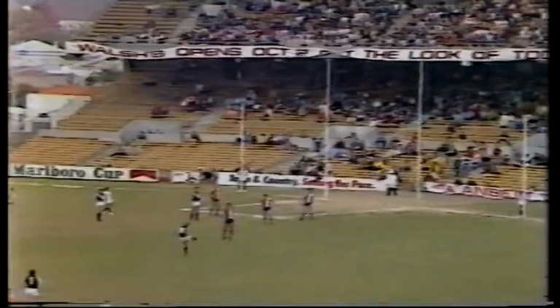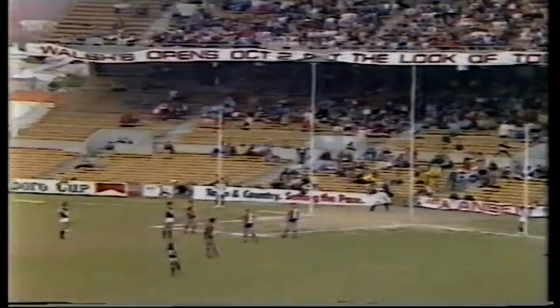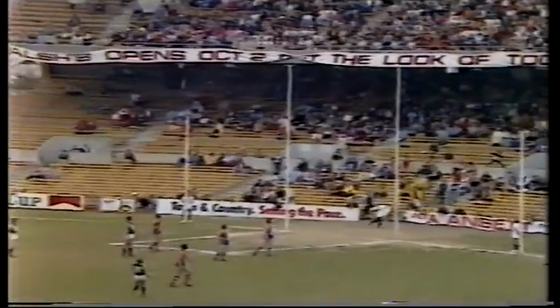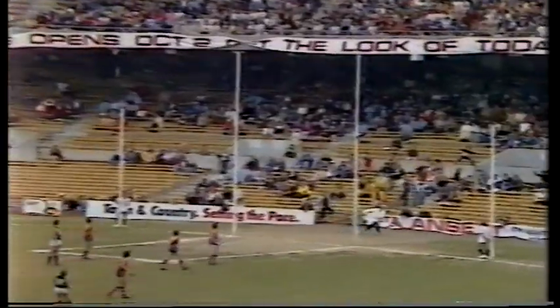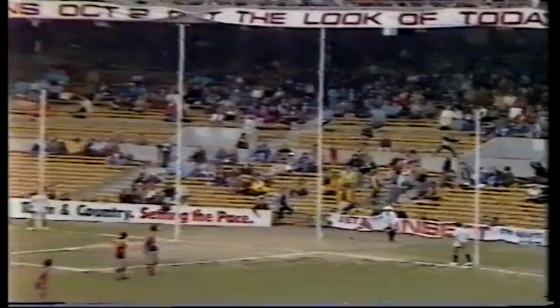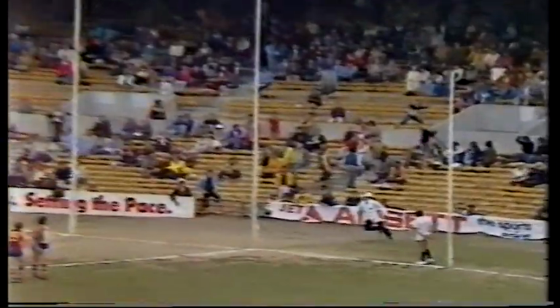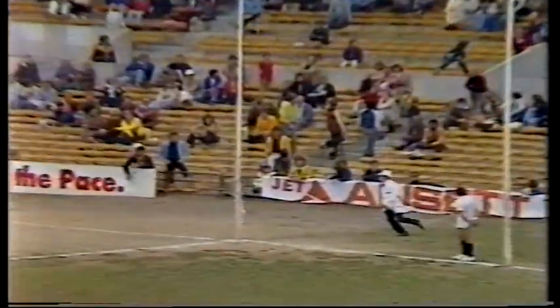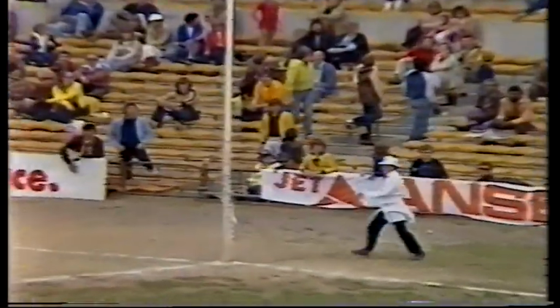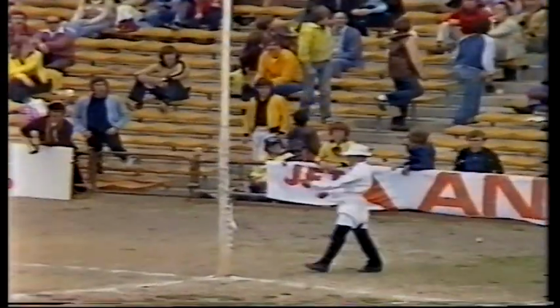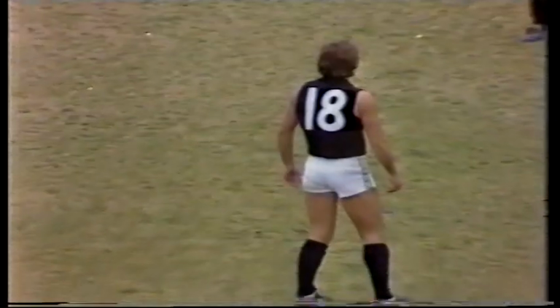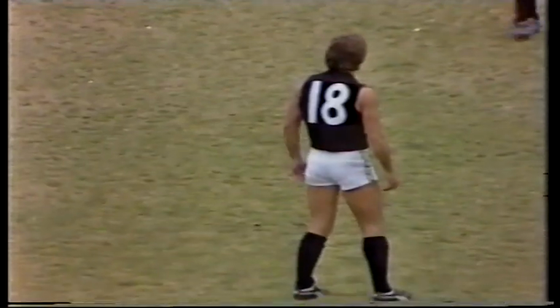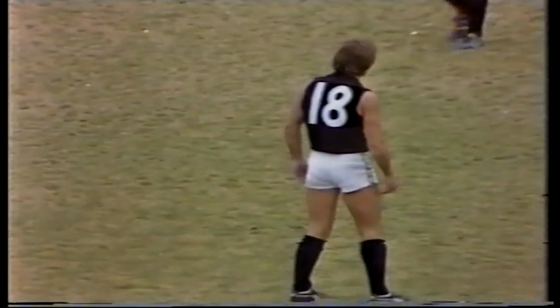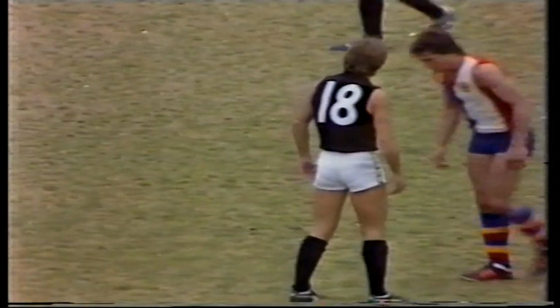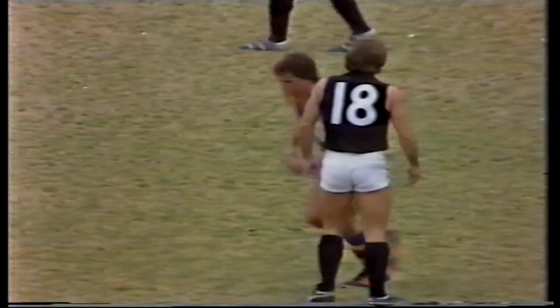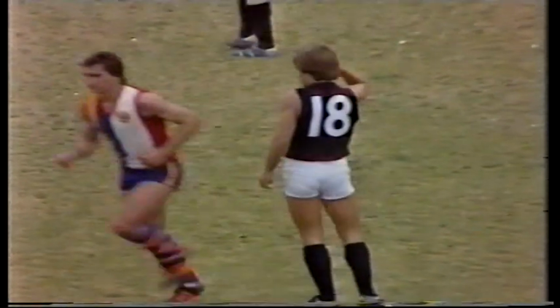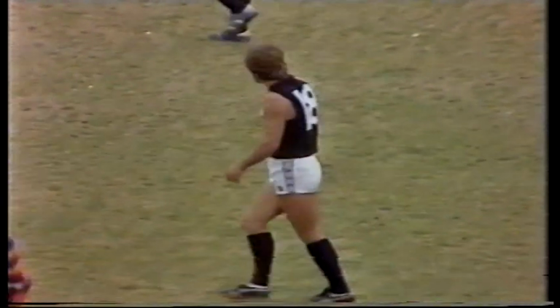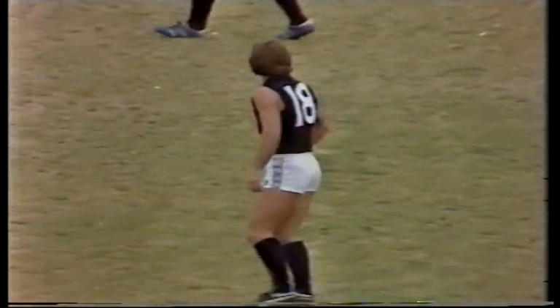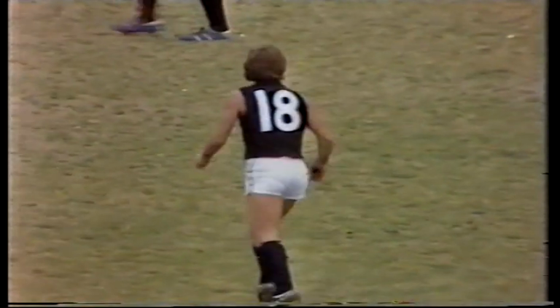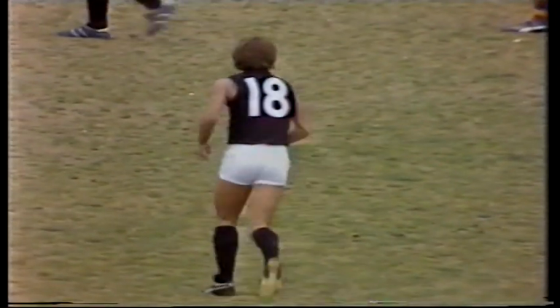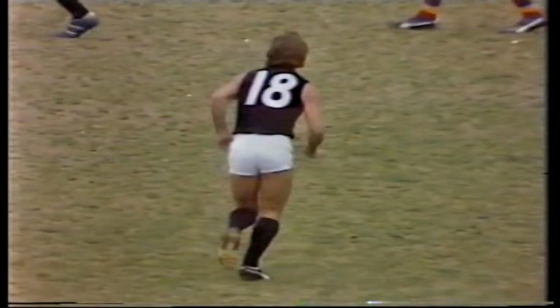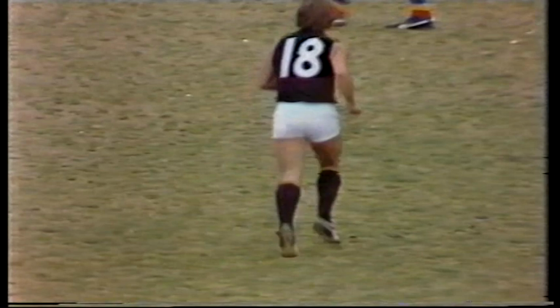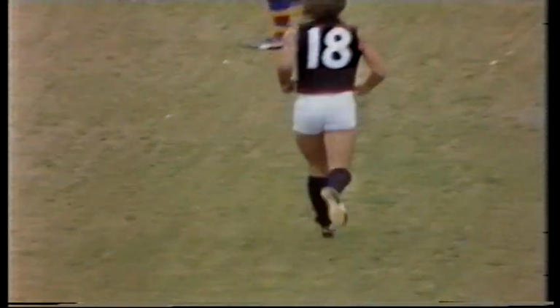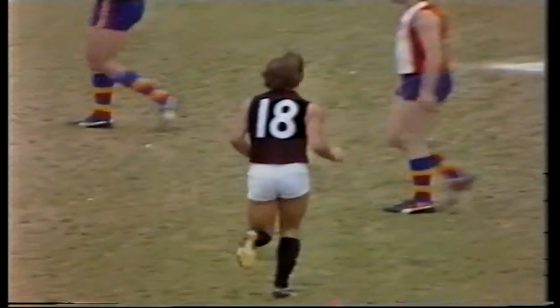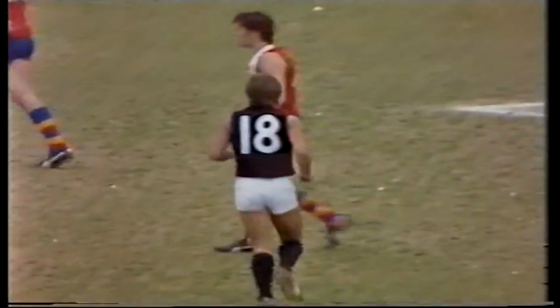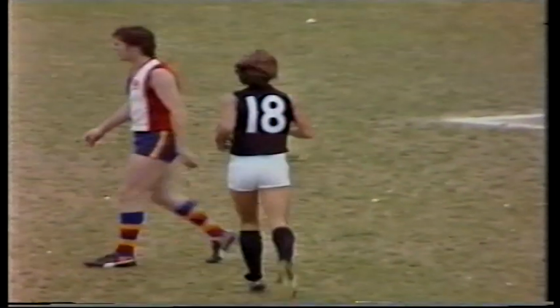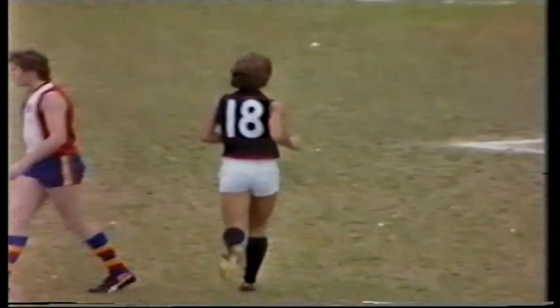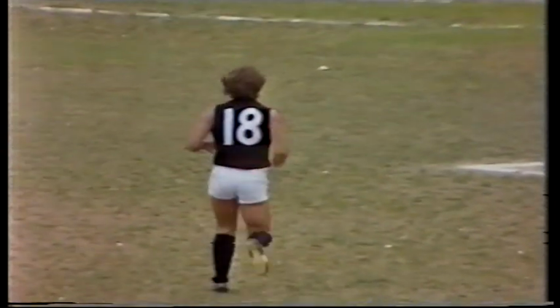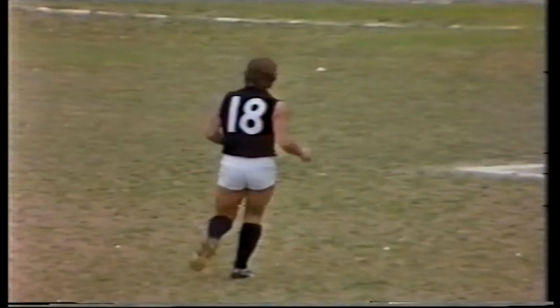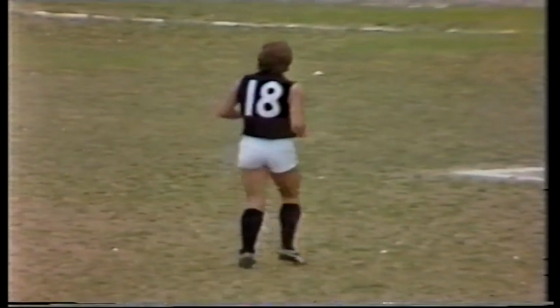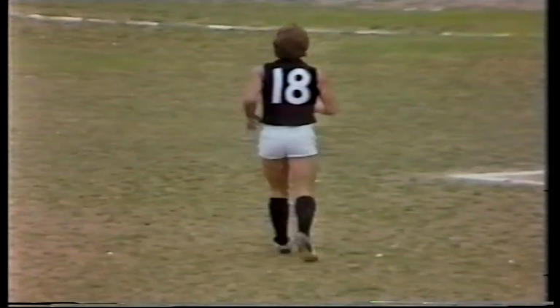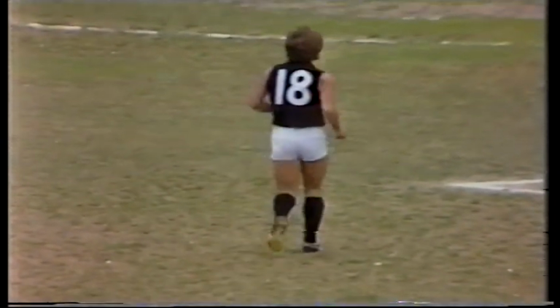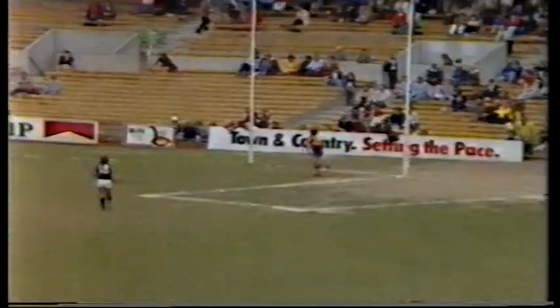Irwin — he hasn't got his kicking boots on today. Victoria, again, inaccurate. They move on the board to nine goals, 13. South Australia, ten goals, four, as we come to the 18-minute mark in this quarter.